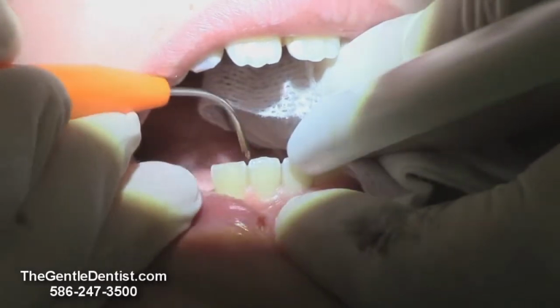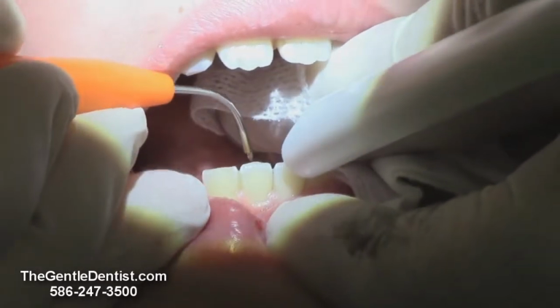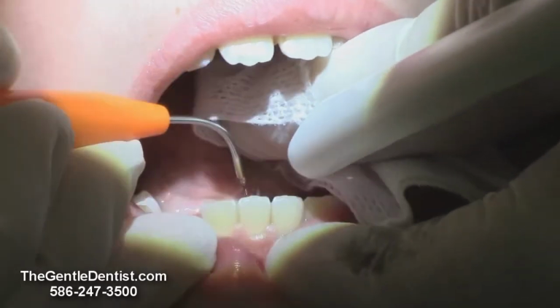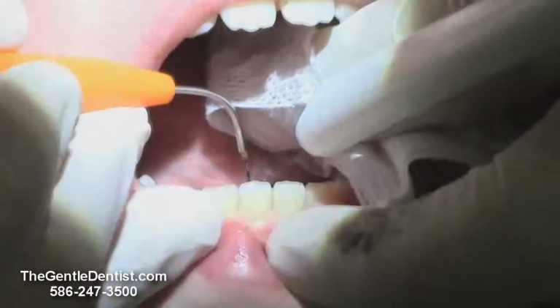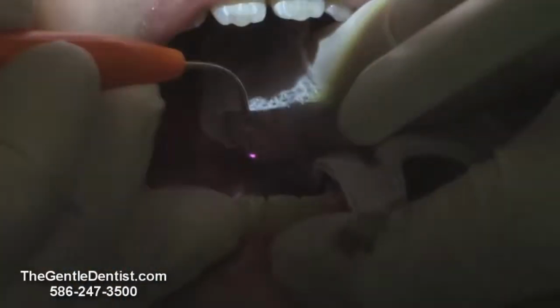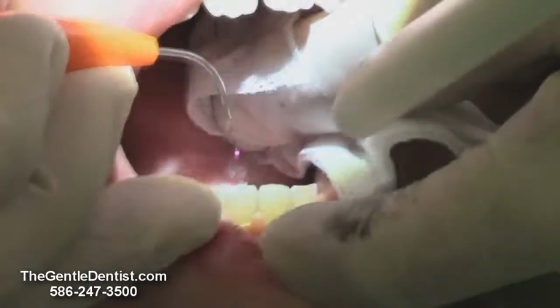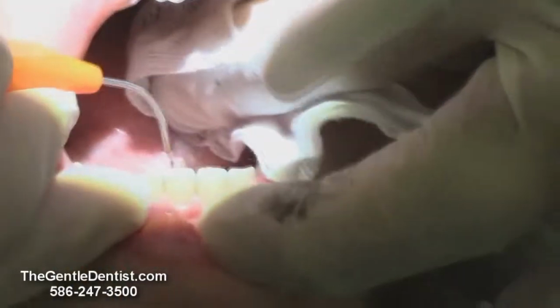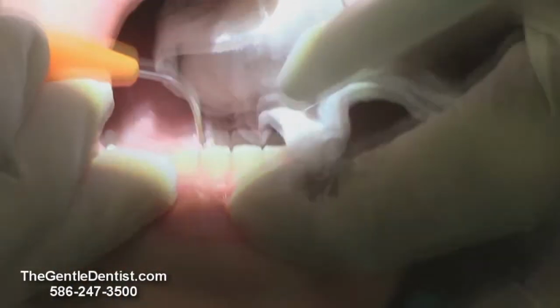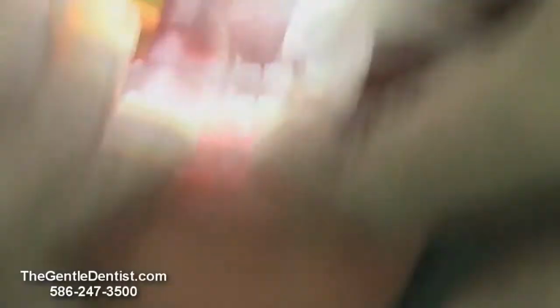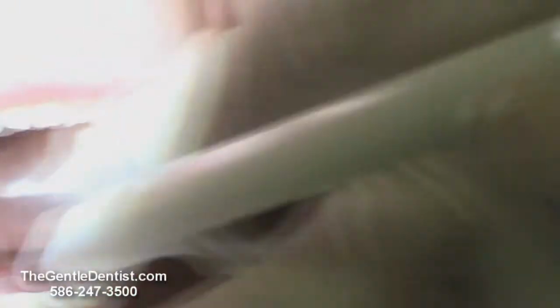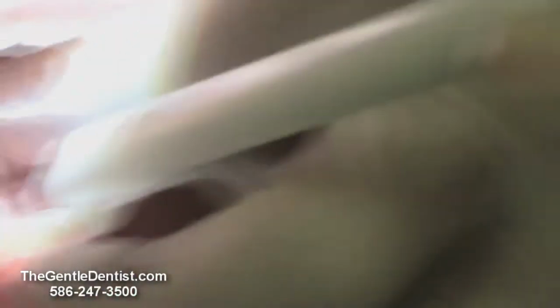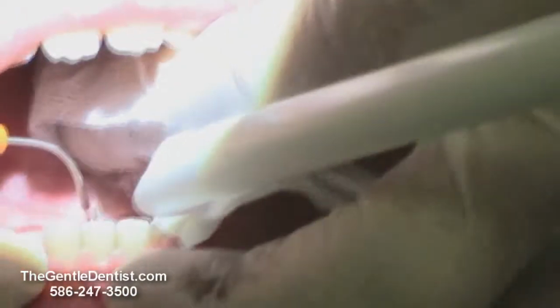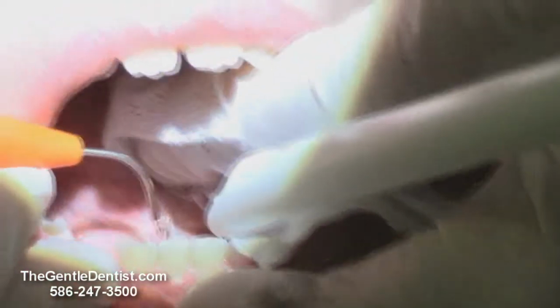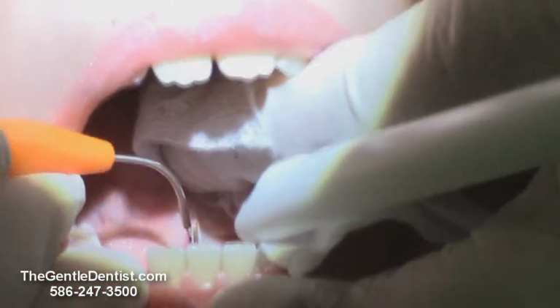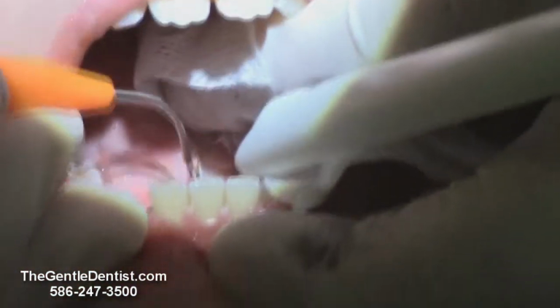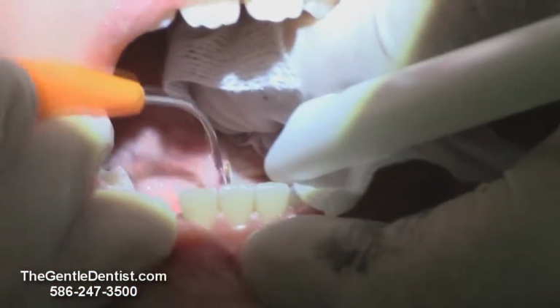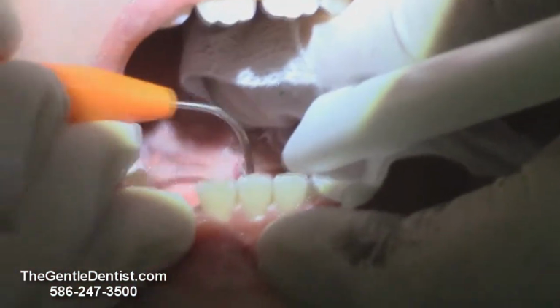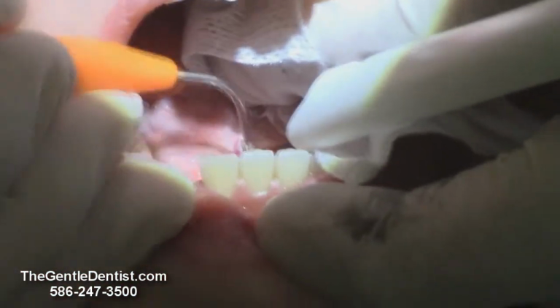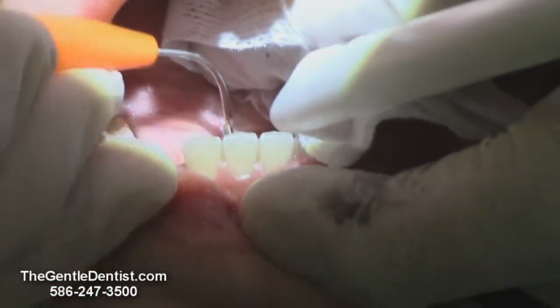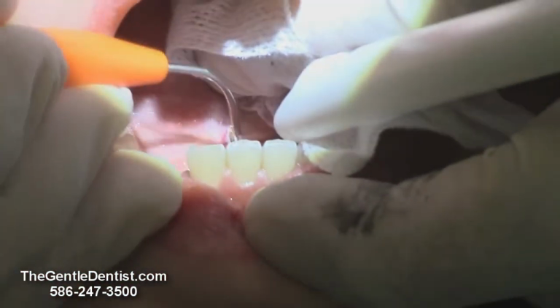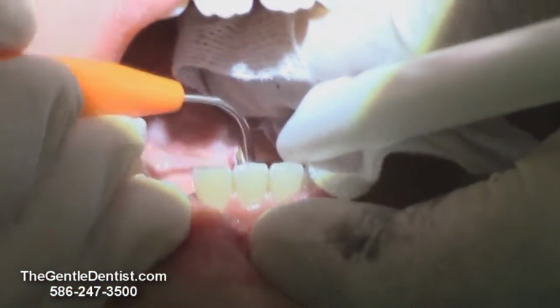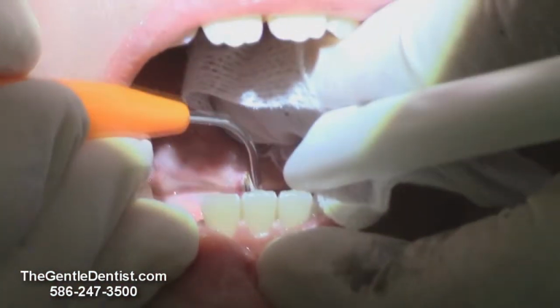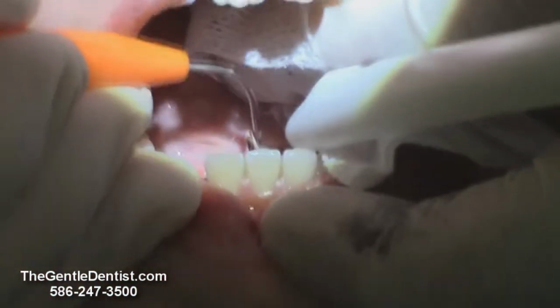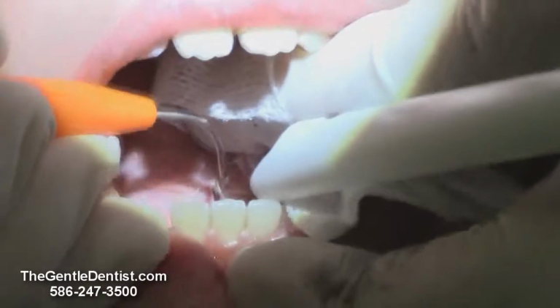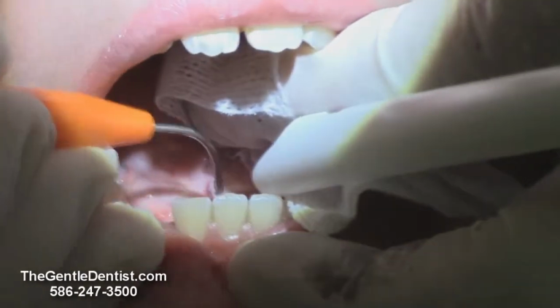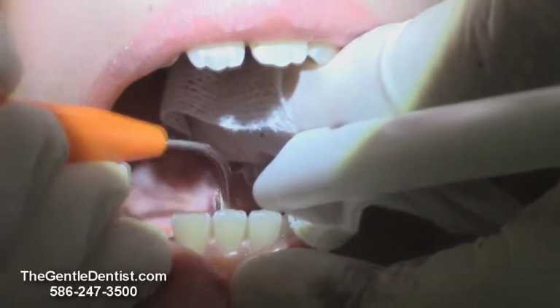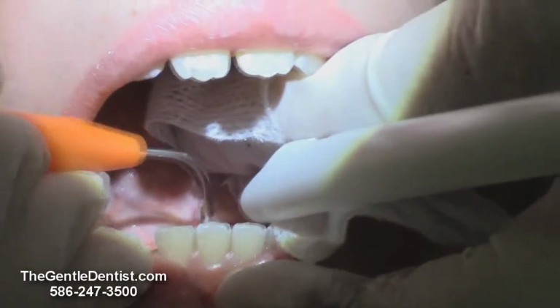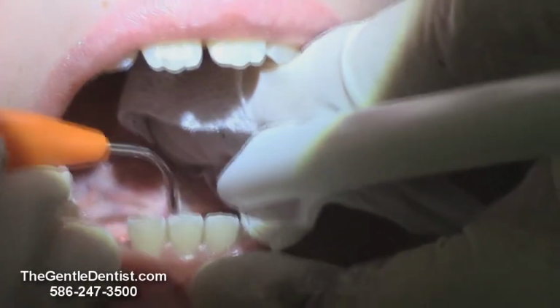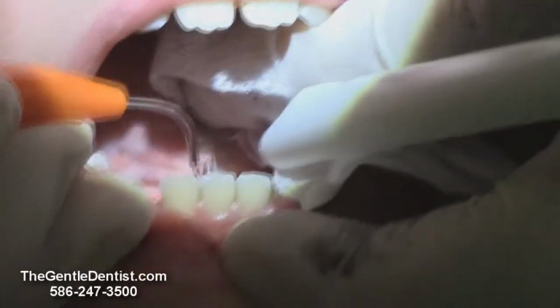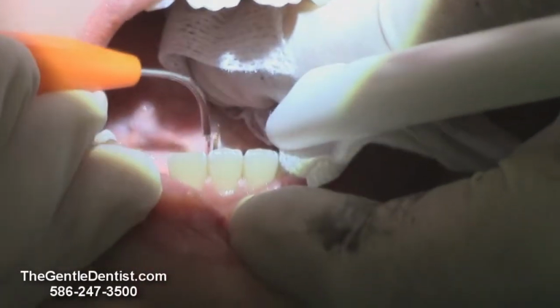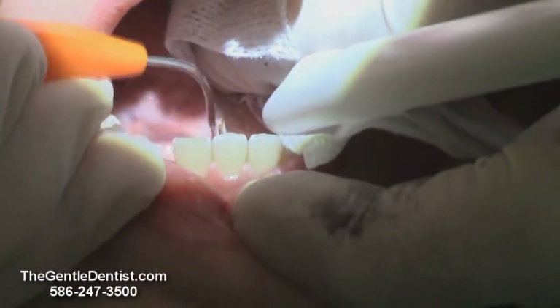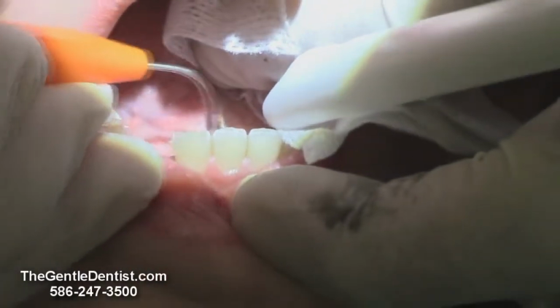Open a little wider for me. Come over just a little bit more. There you go. And as we do that, there's no bleeding at all. We just take it here a little bit more.